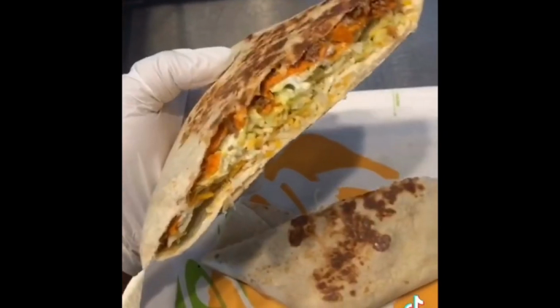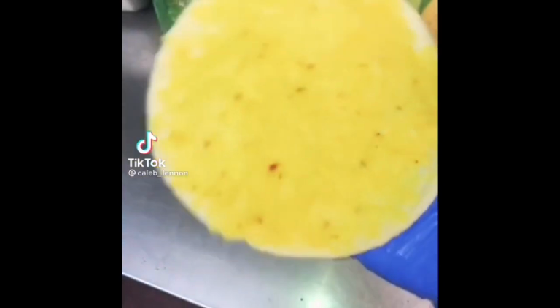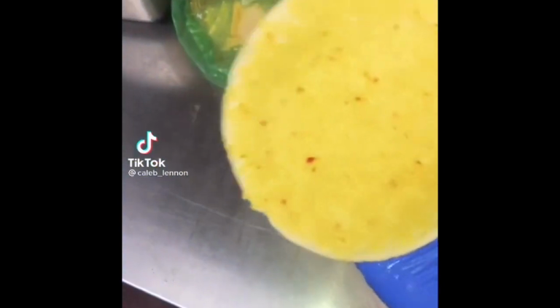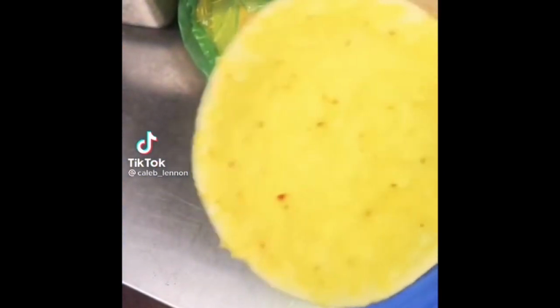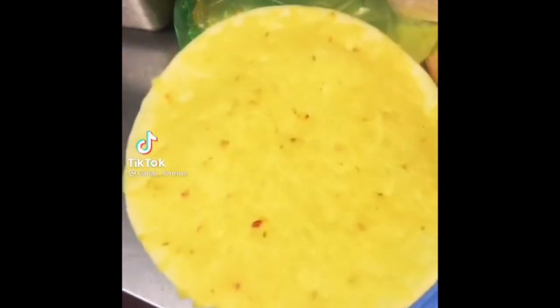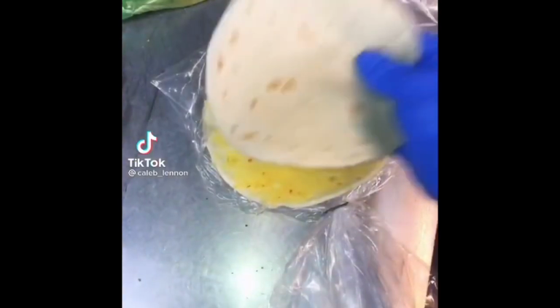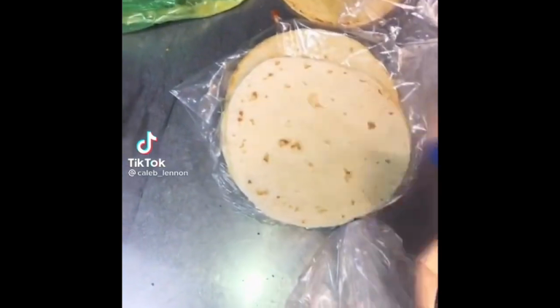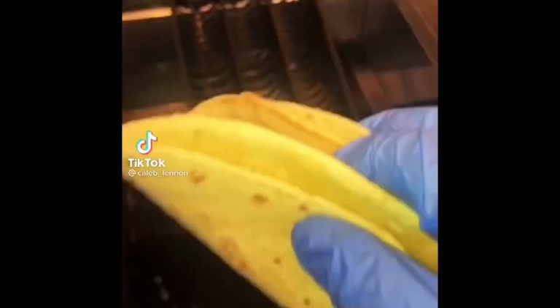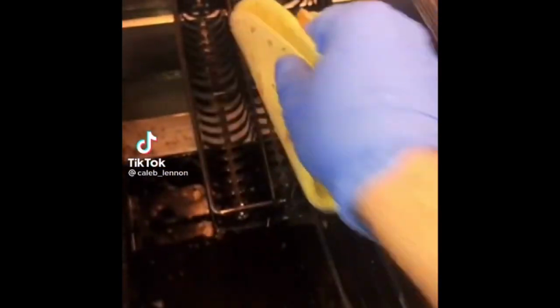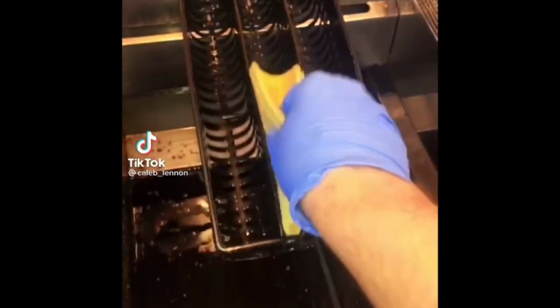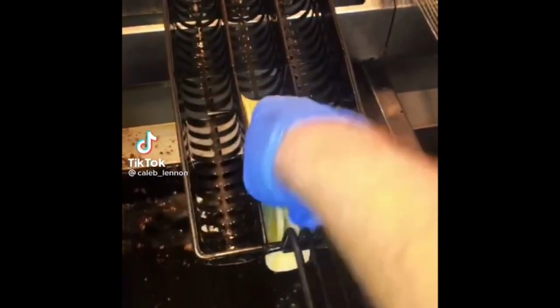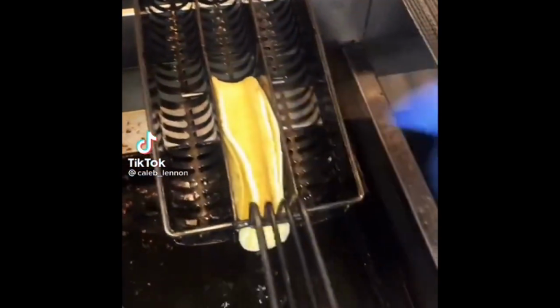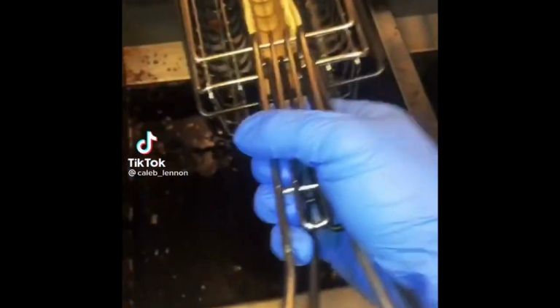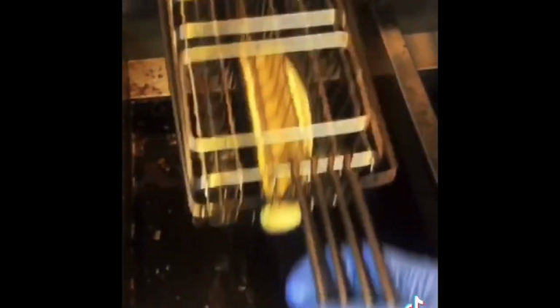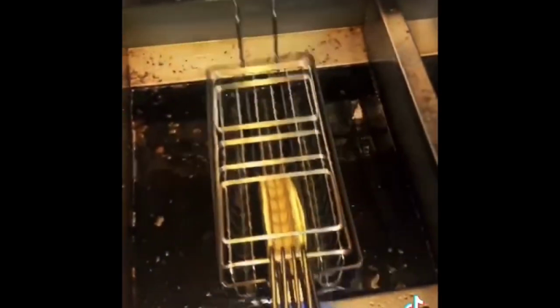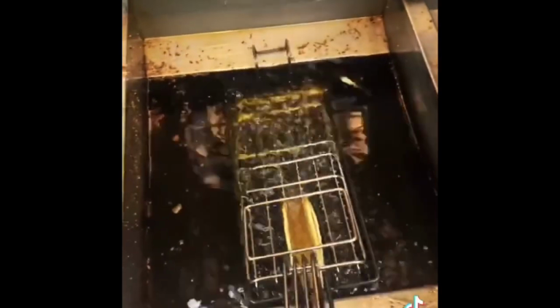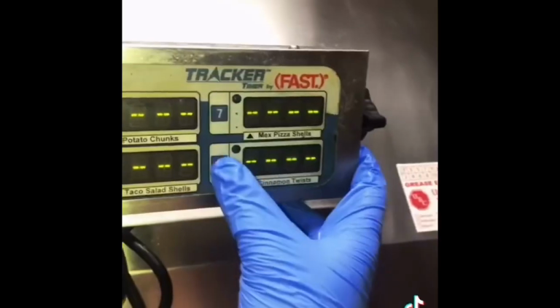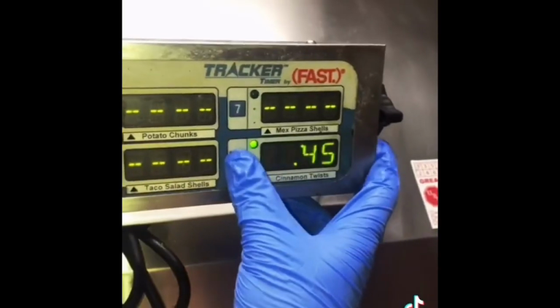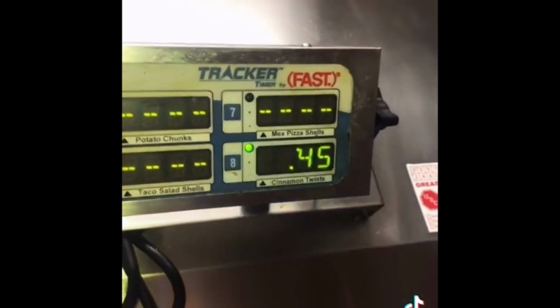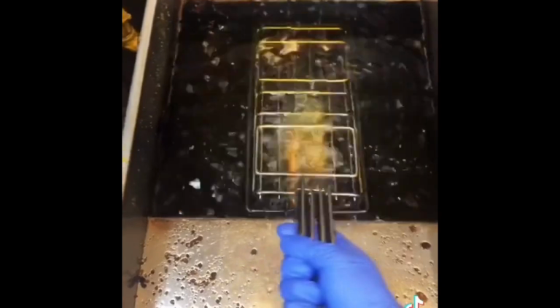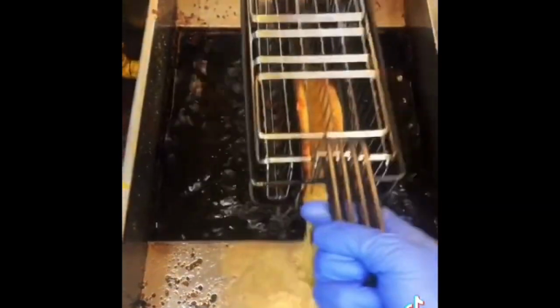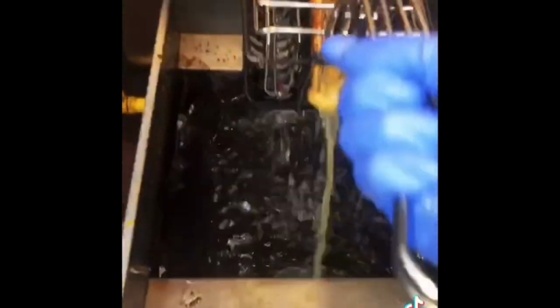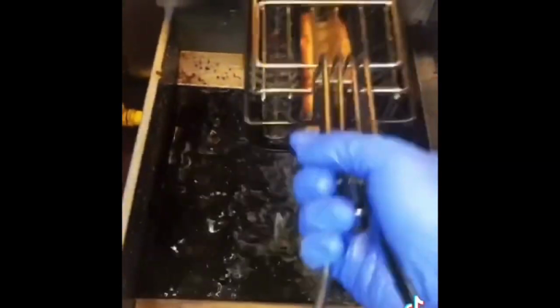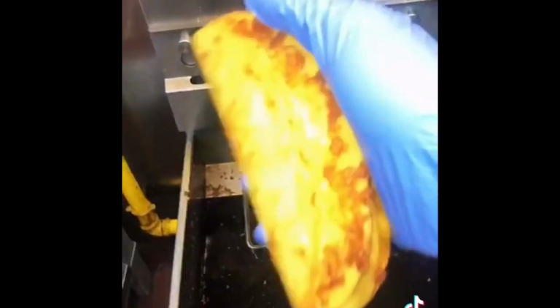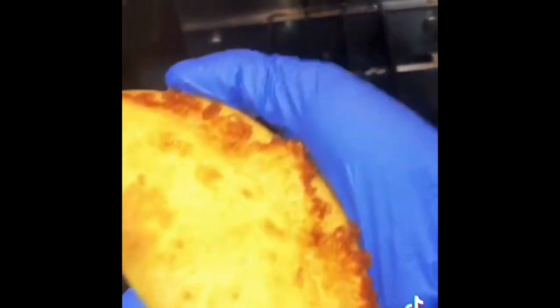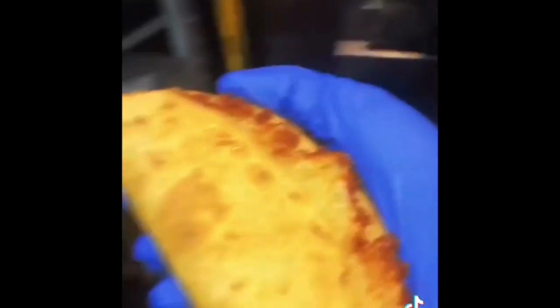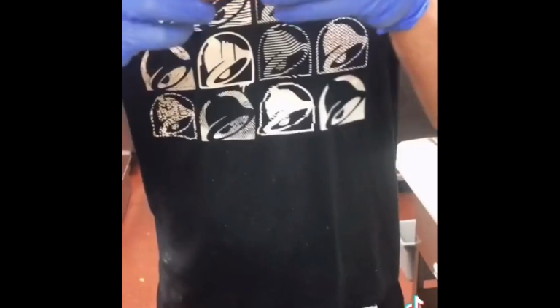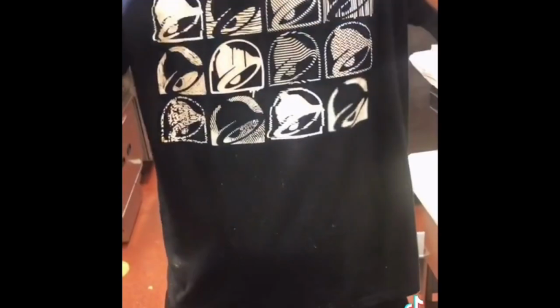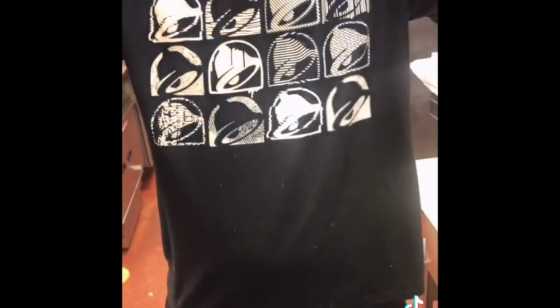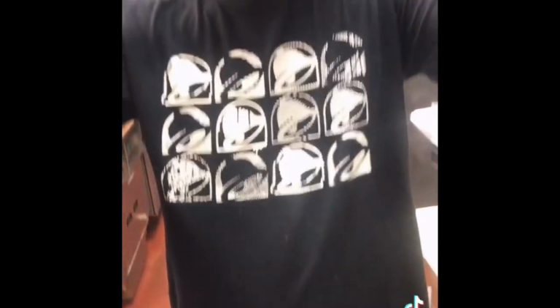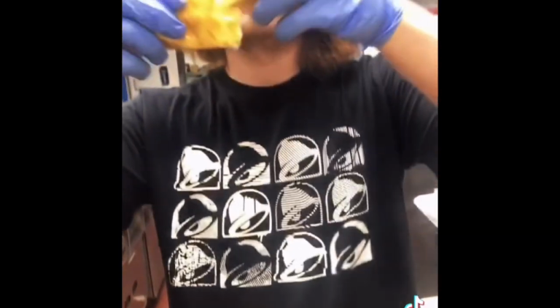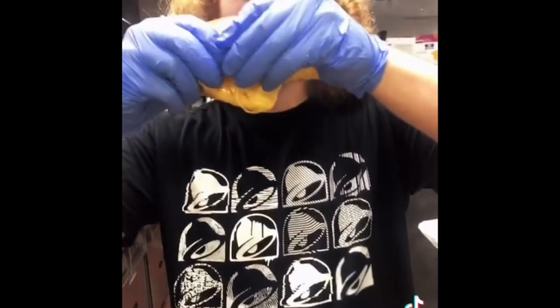New Taco Bell Cuesalupa — a lot of people asked how these are made. You get a cheesy flatbread and a 6-inch tortilla, put them together, drop them in the fryer for 45 seconds, and here you go — really cheesy.